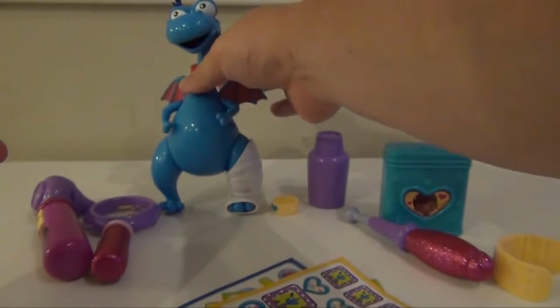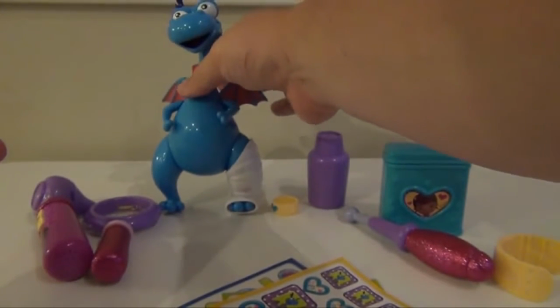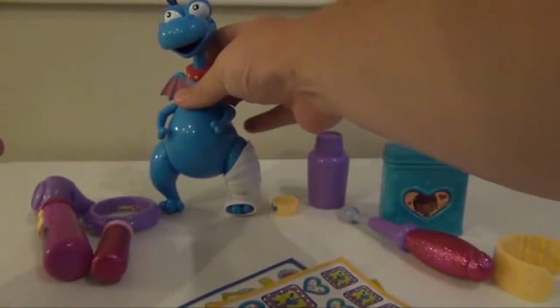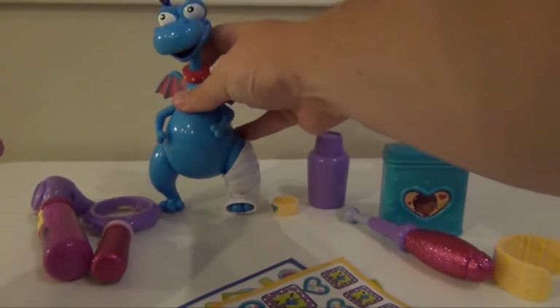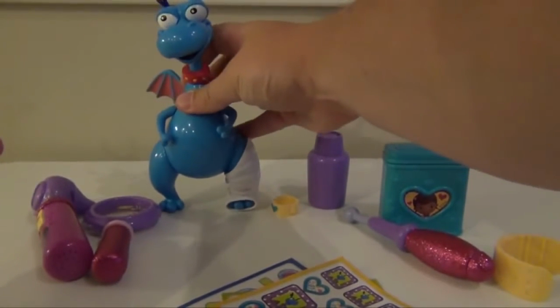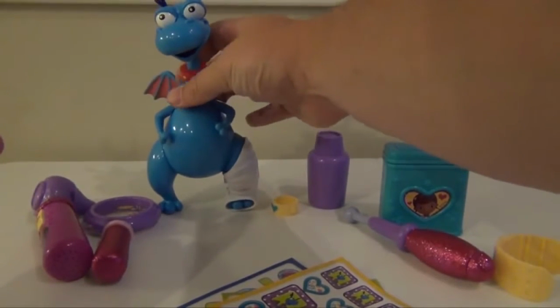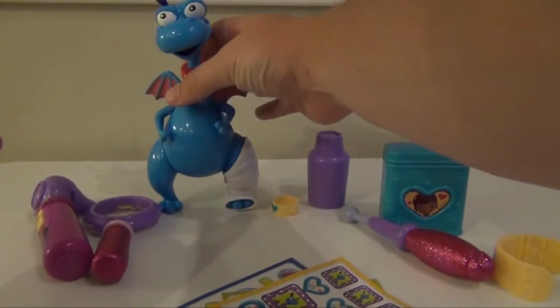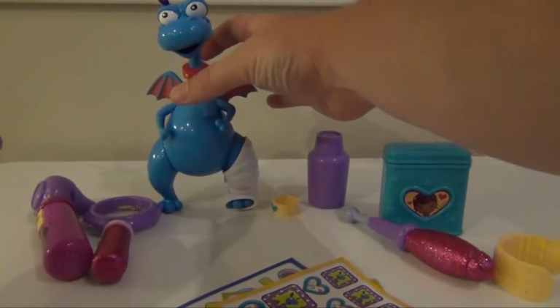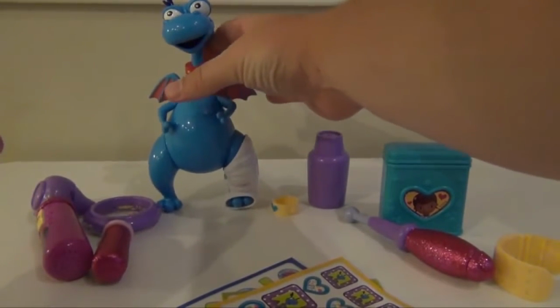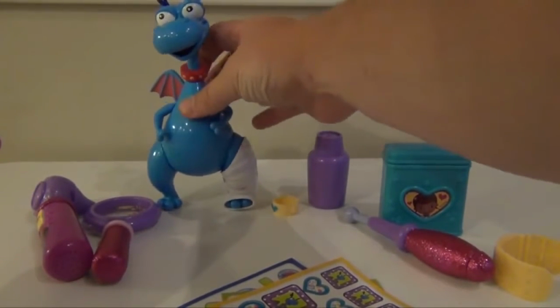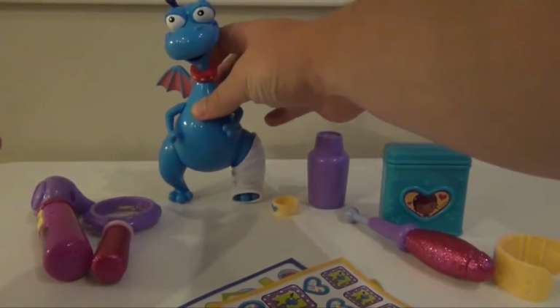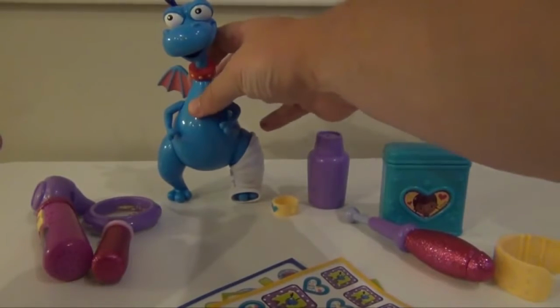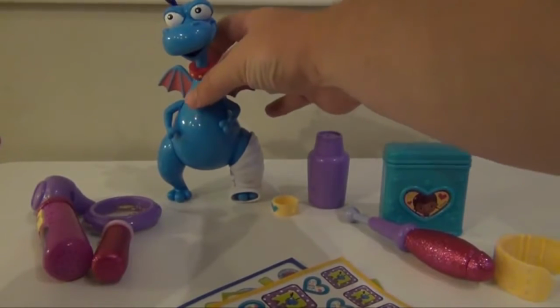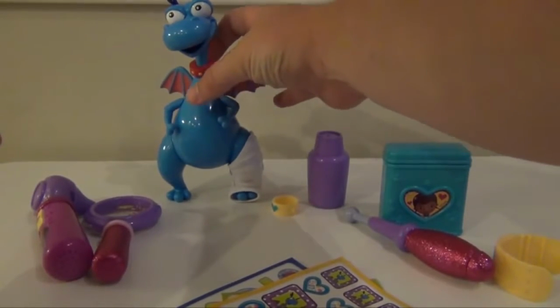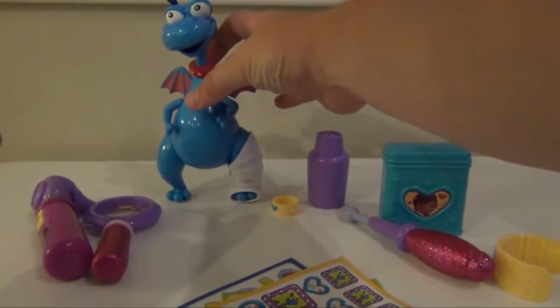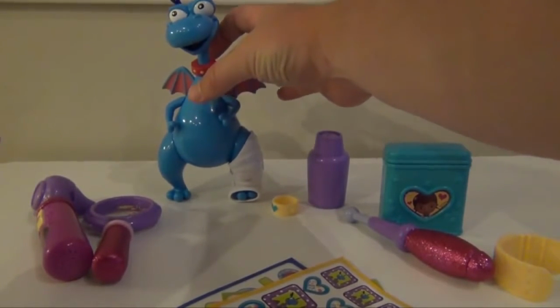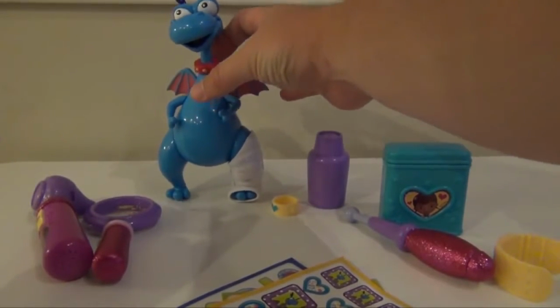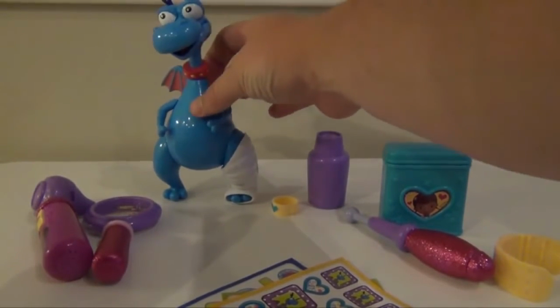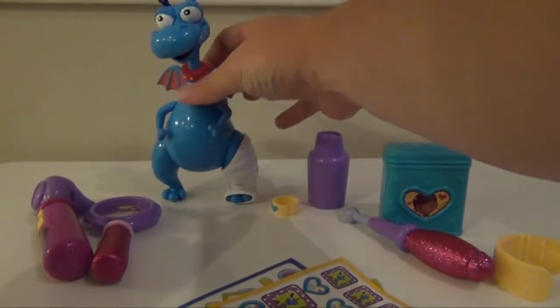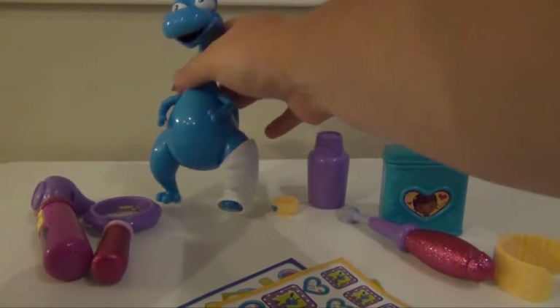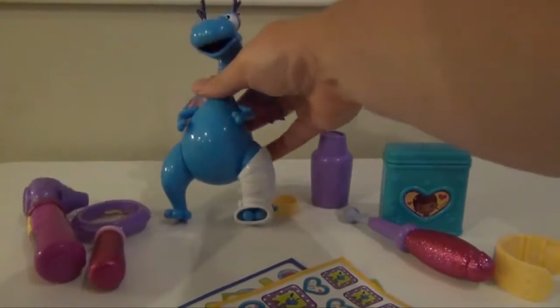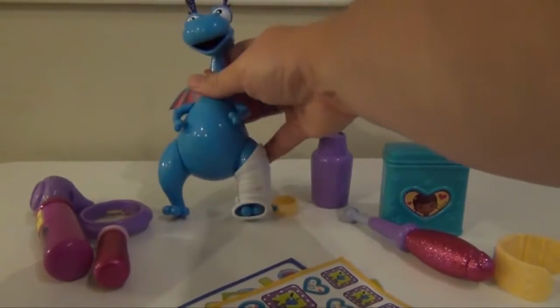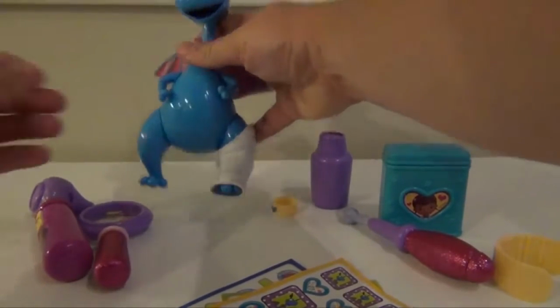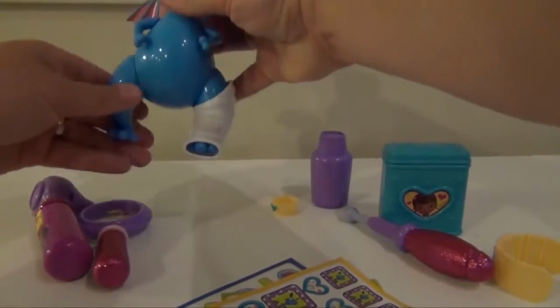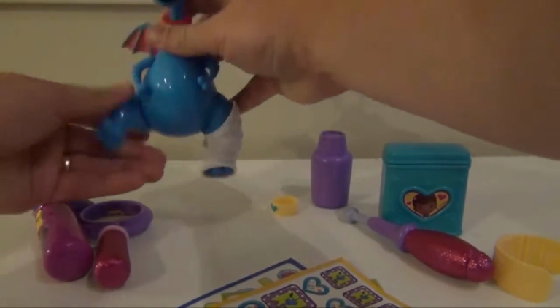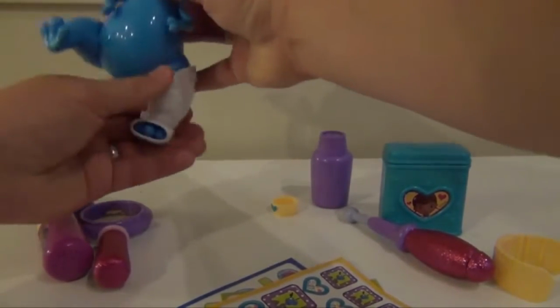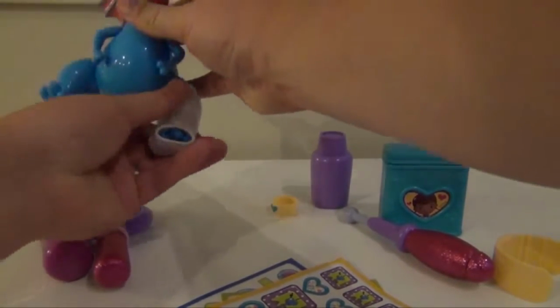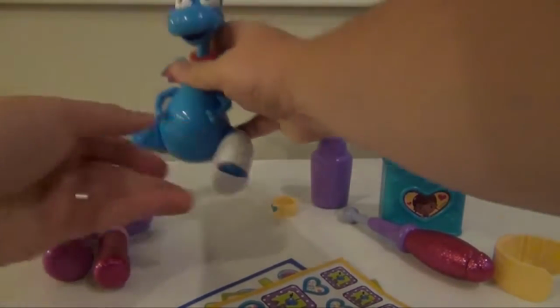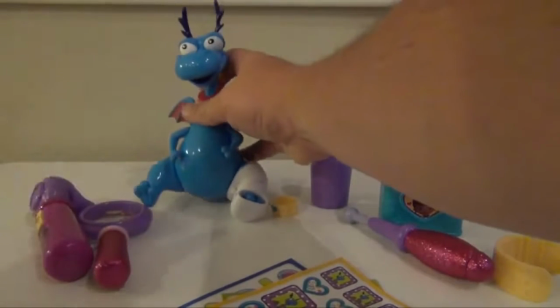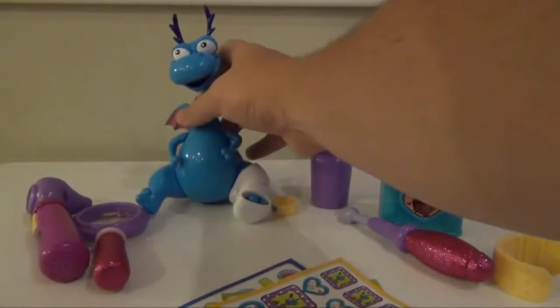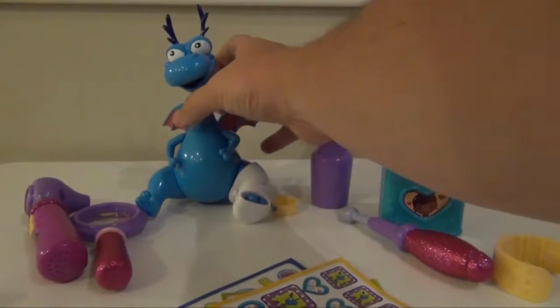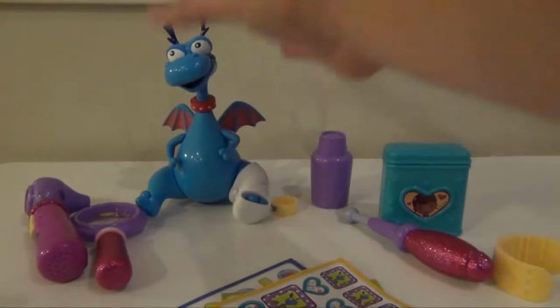Stuffy has a hard time standing with his cast on if you're not careful, so just be careful. We'll have him go ahead and sit down. There we go.